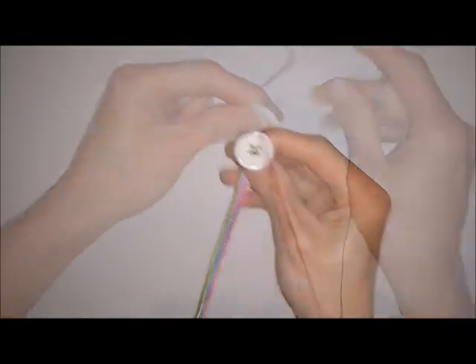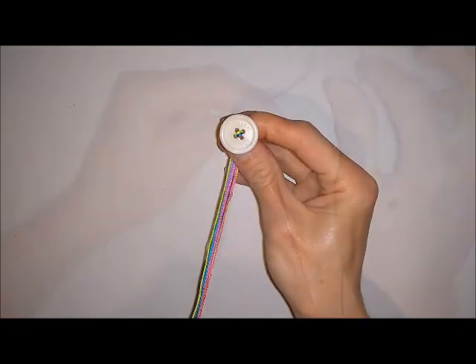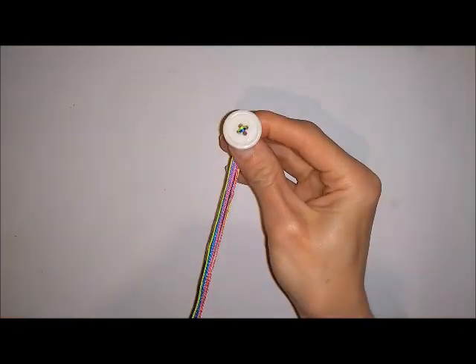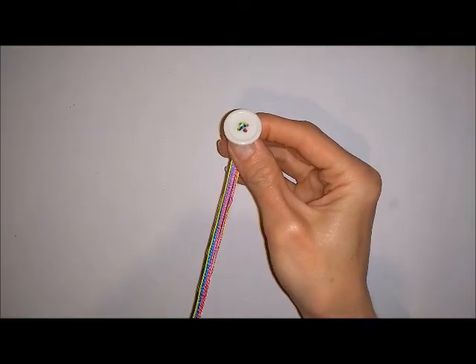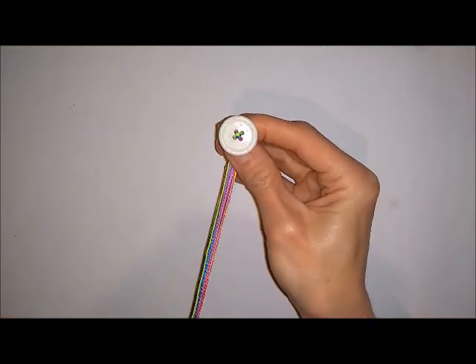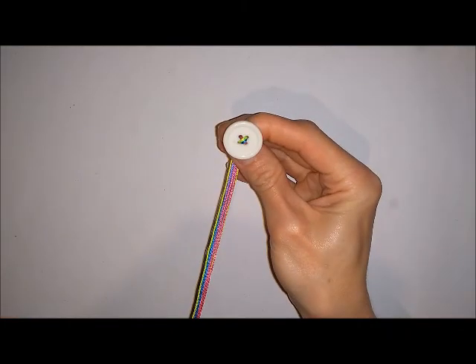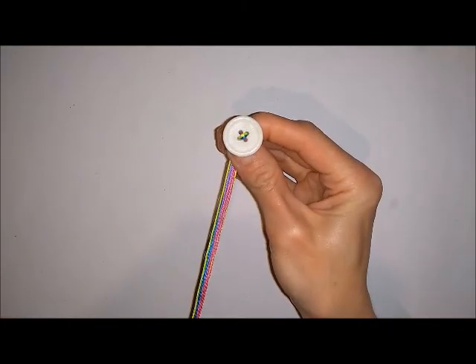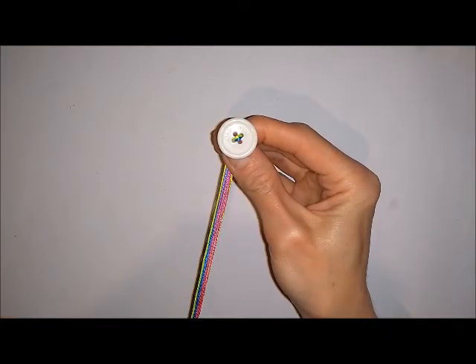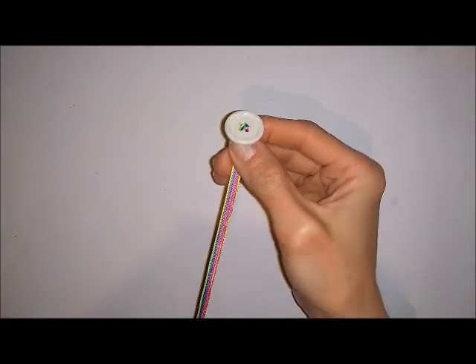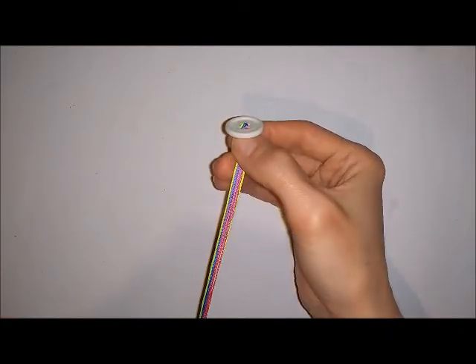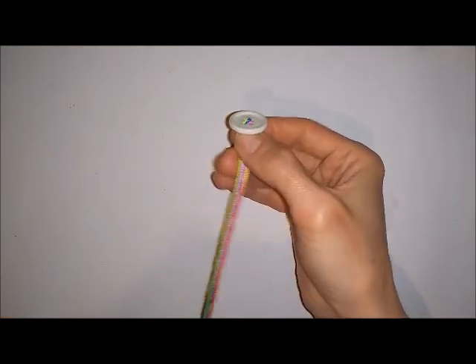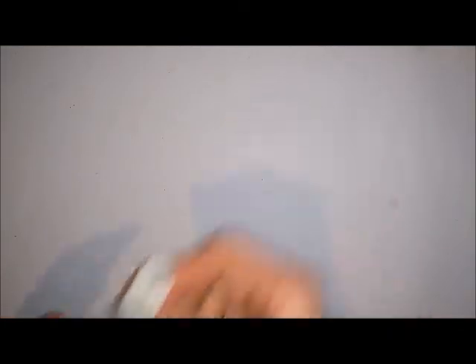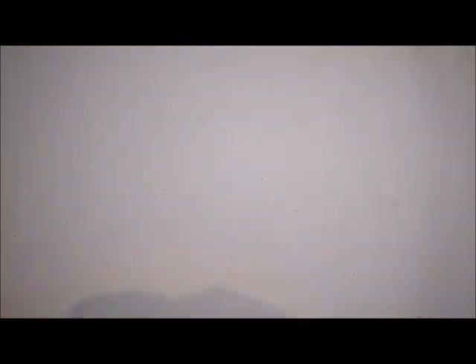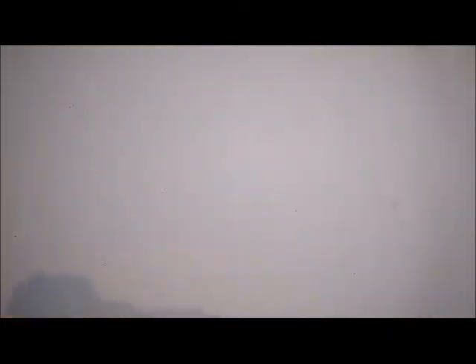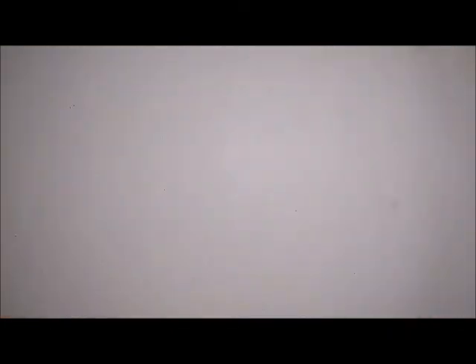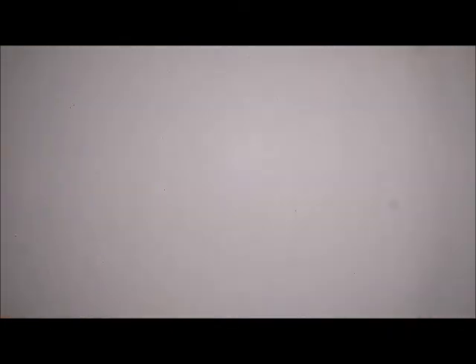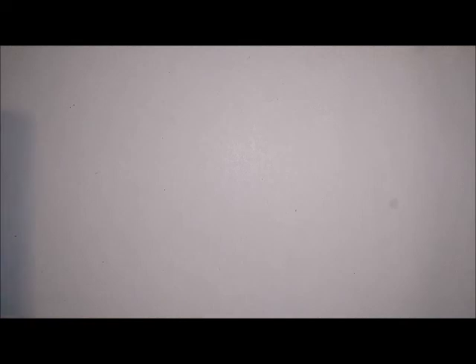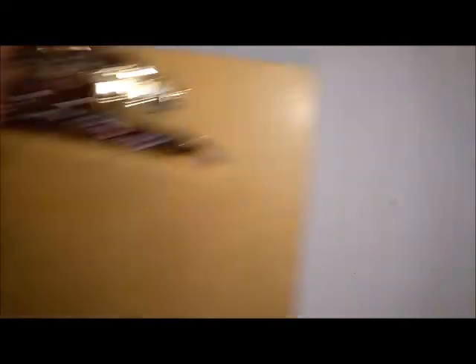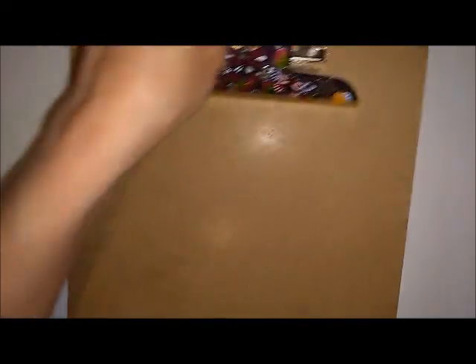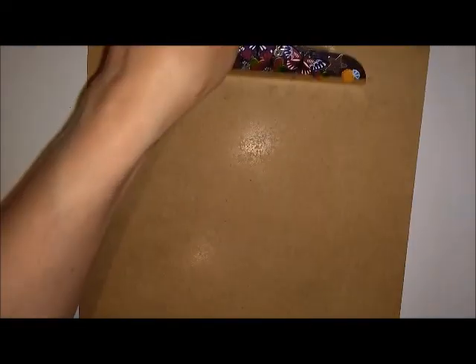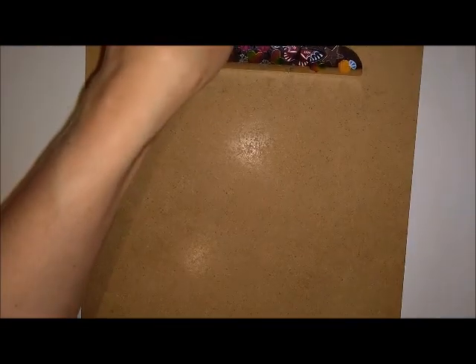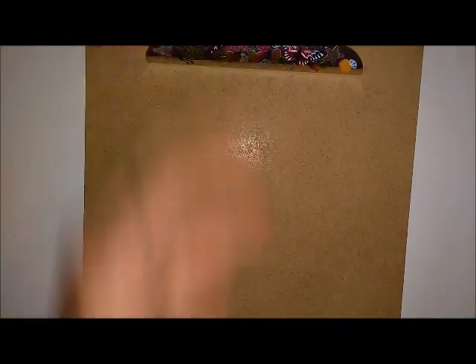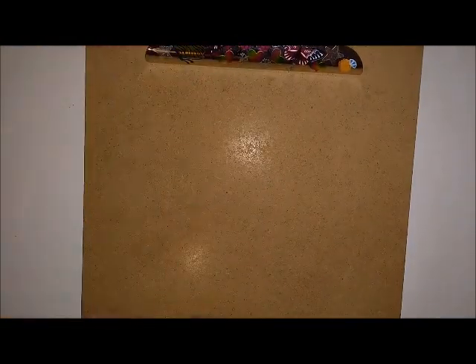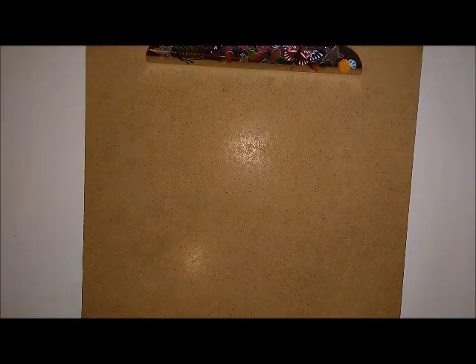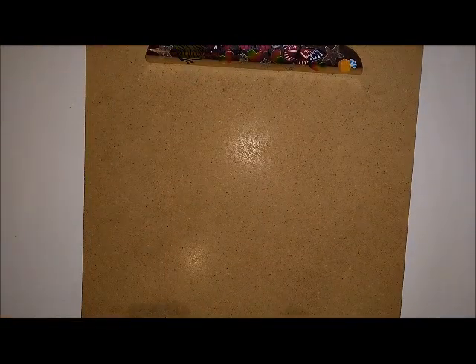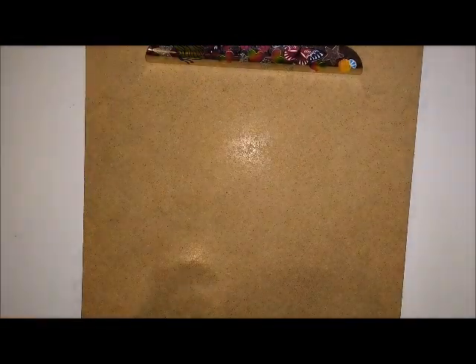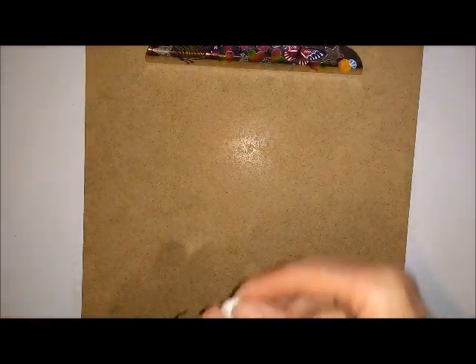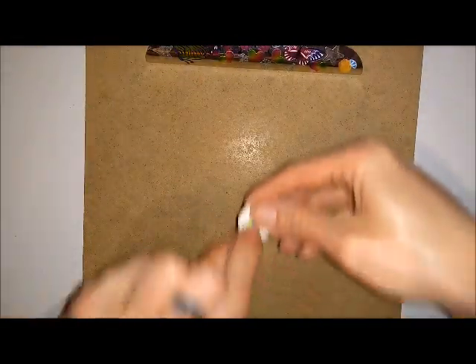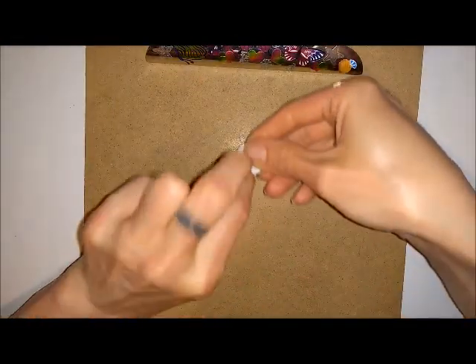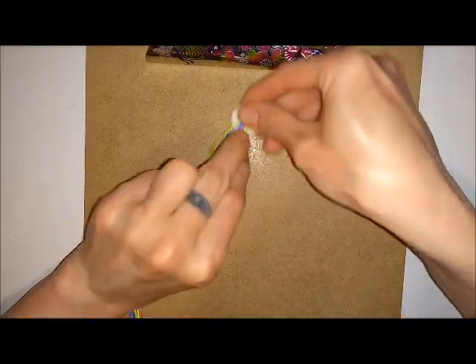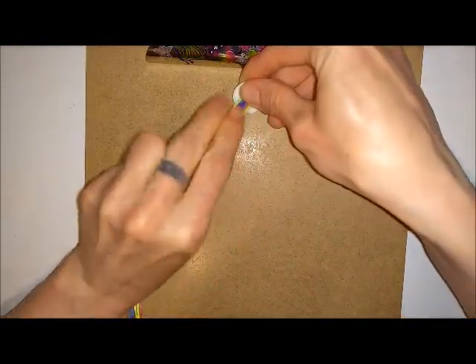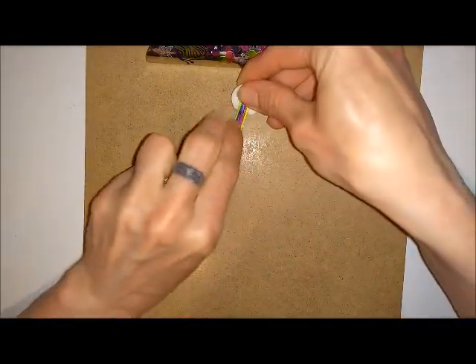Once you've got all your cords threaded on, you should end up with something that looks like this. Now you can take your board and clip your button to the top of the board.